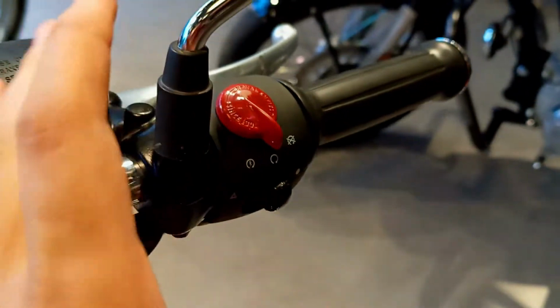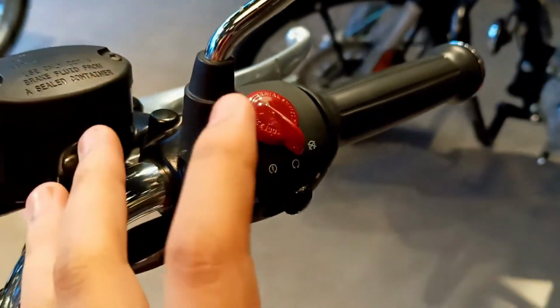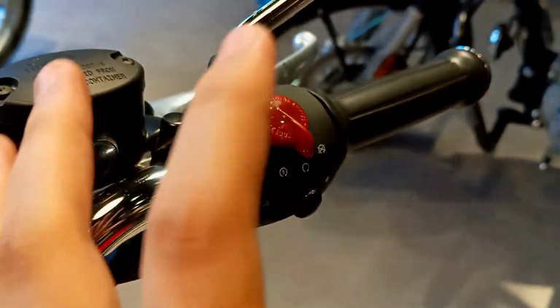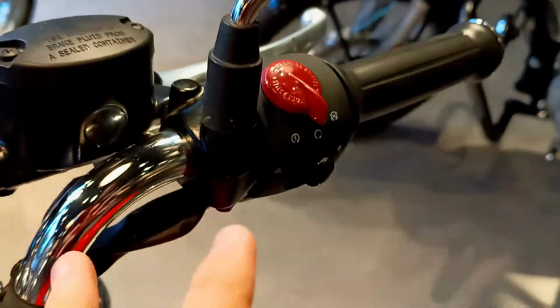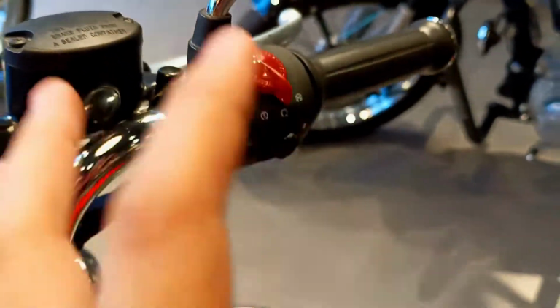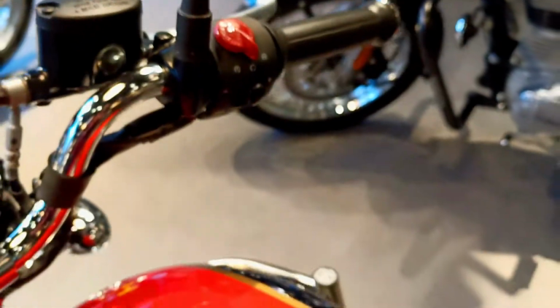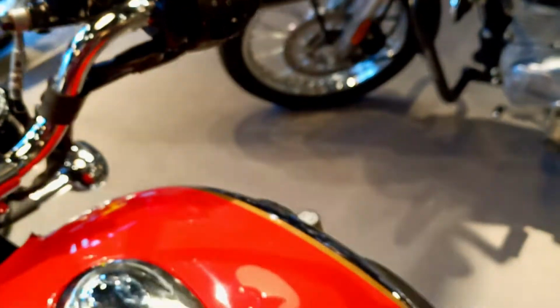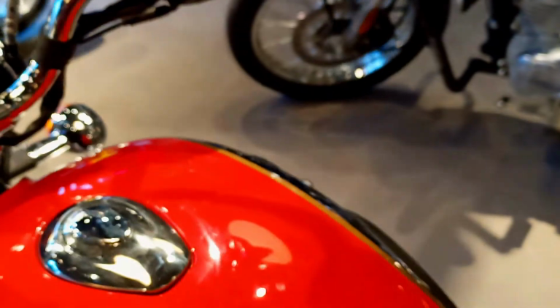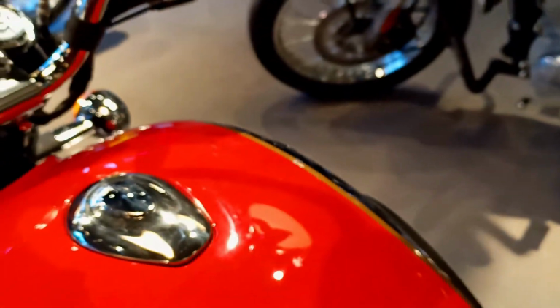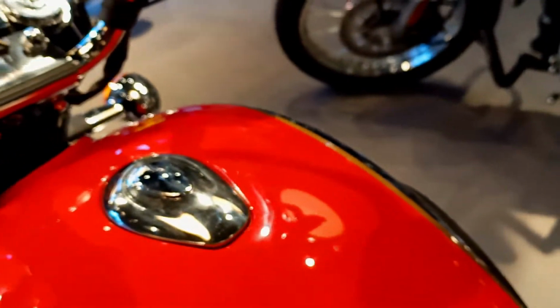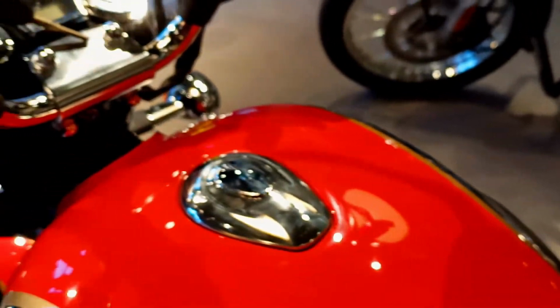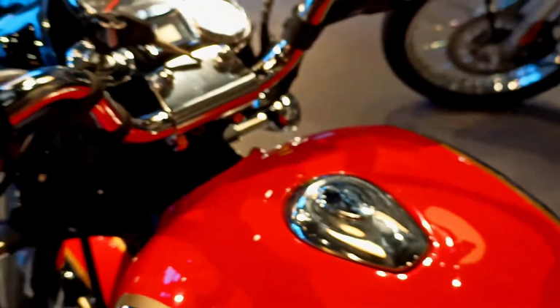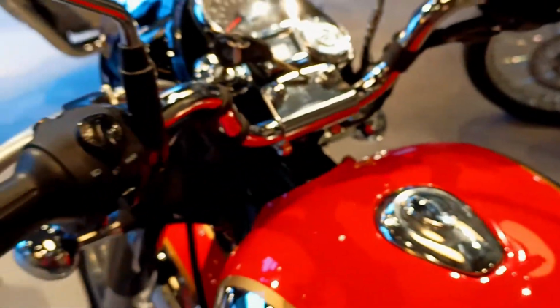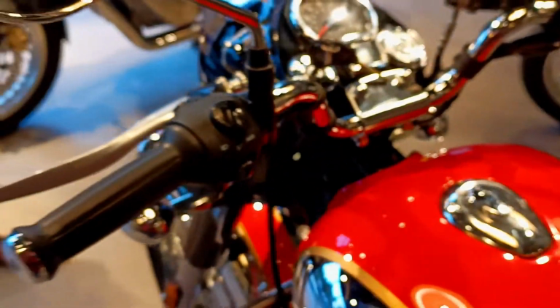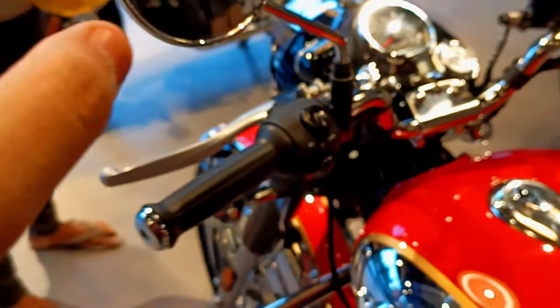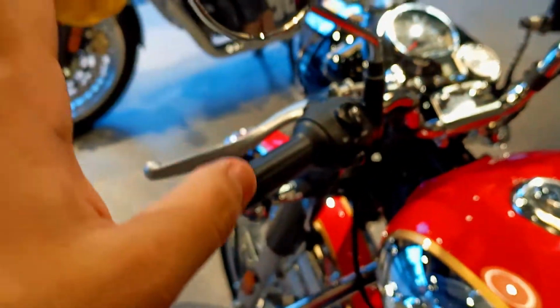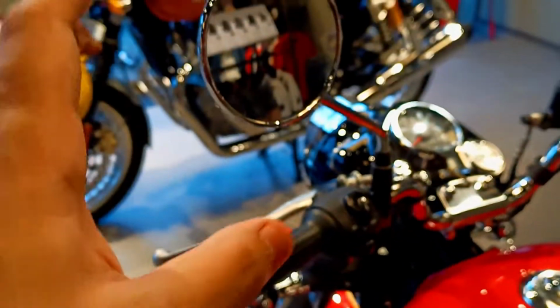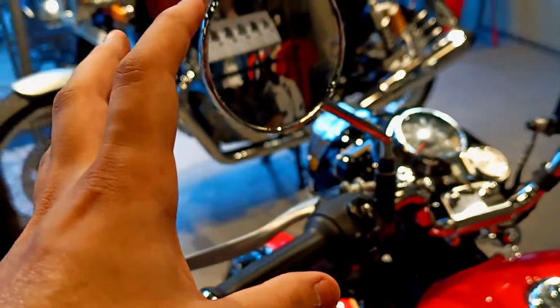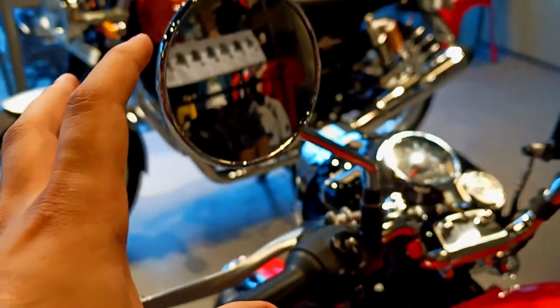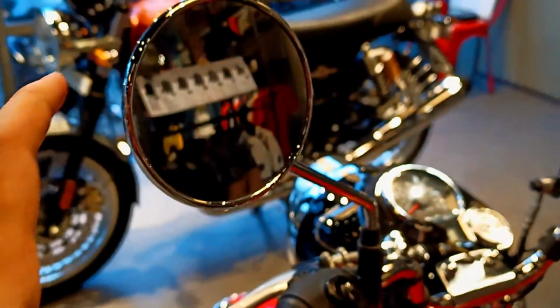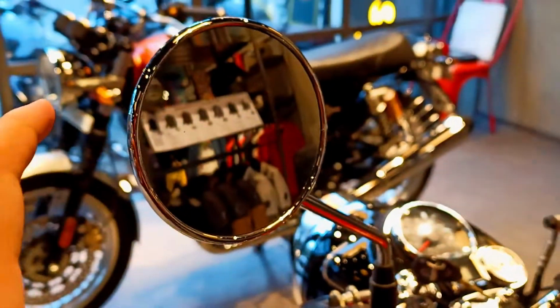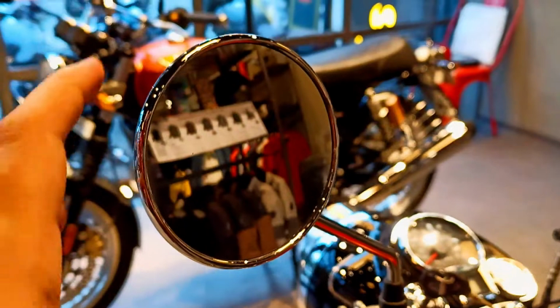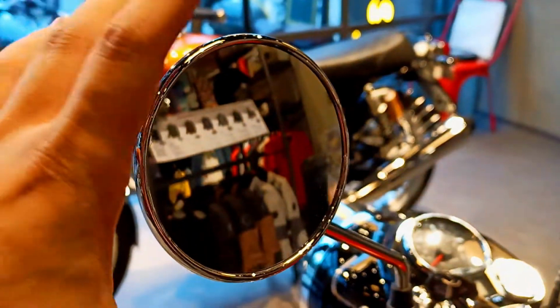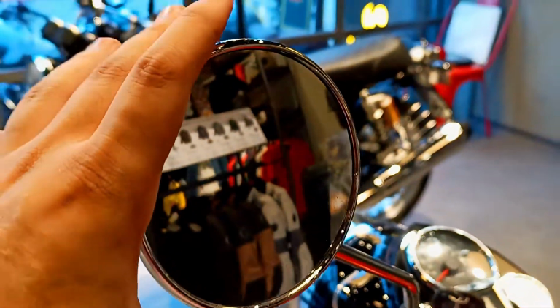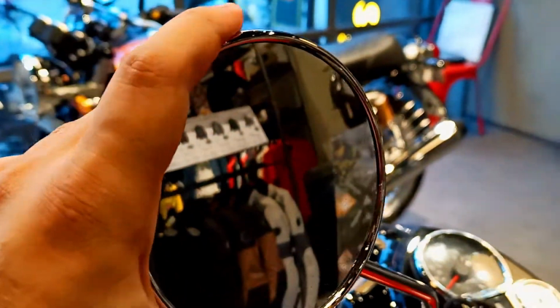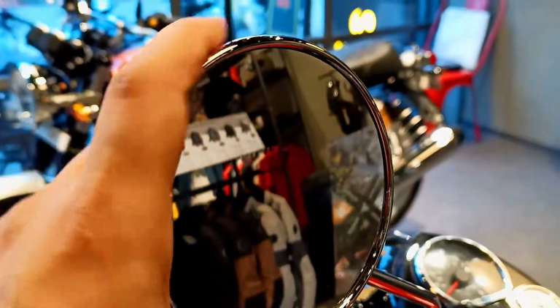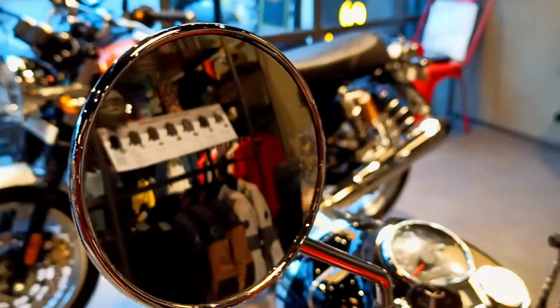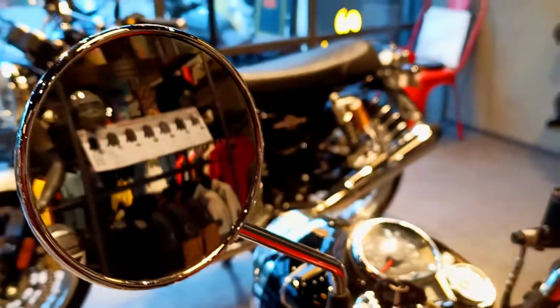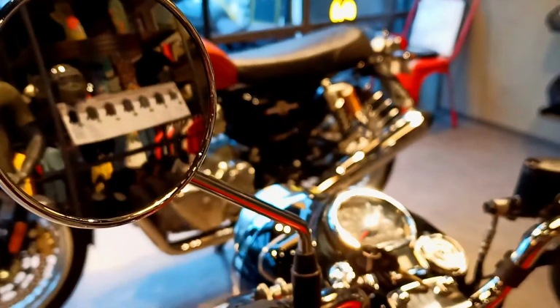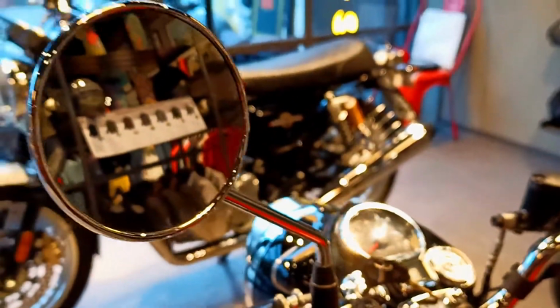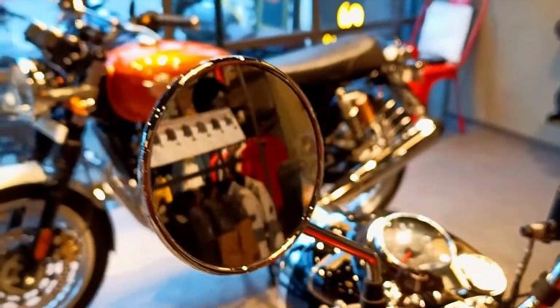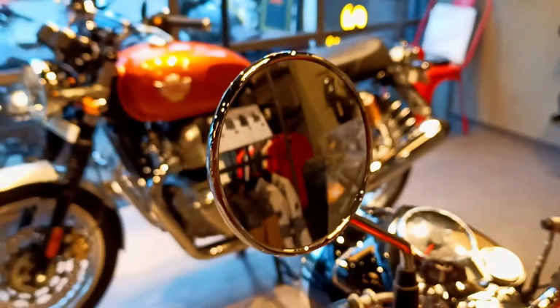As a safety feature, the rear view mirror looks good. You can see the rear view mirrors in a circular shape, which comes with the retro look.